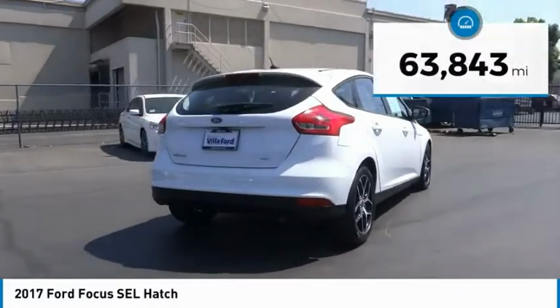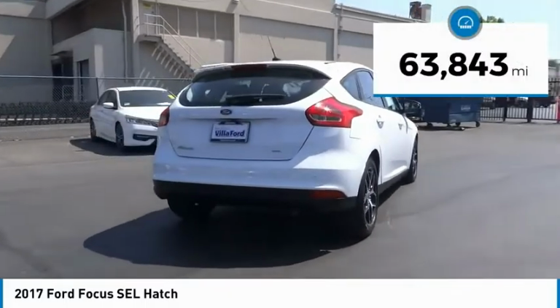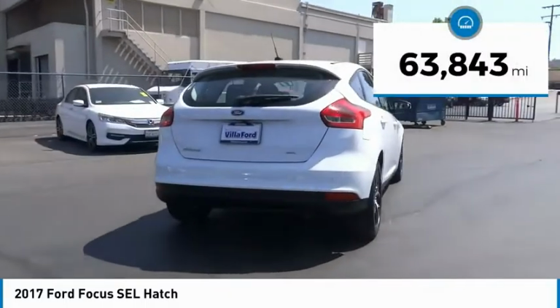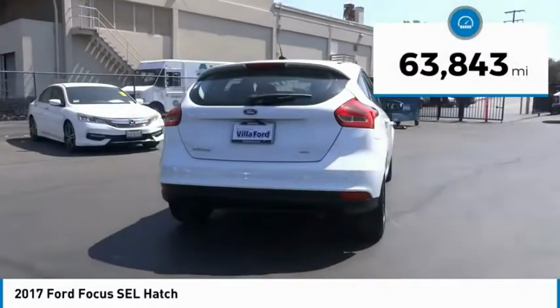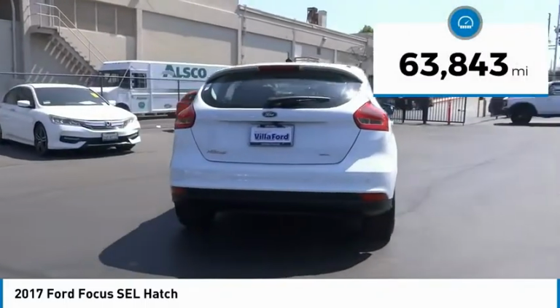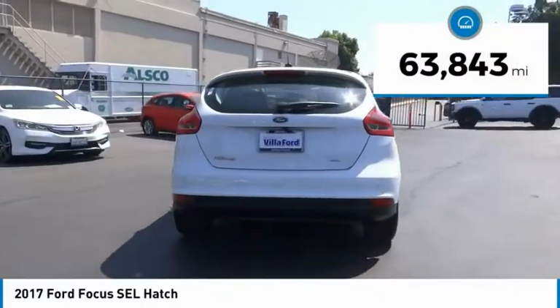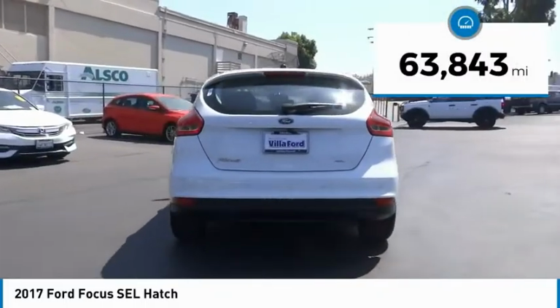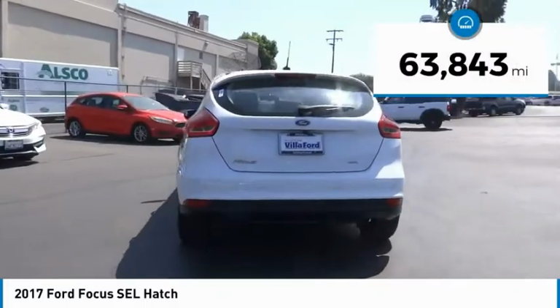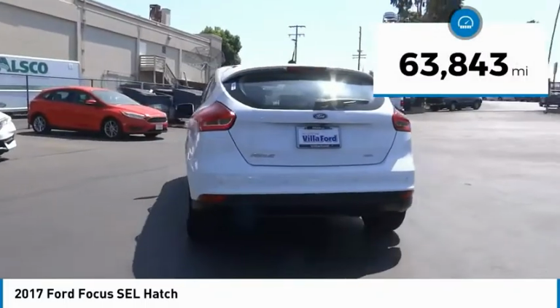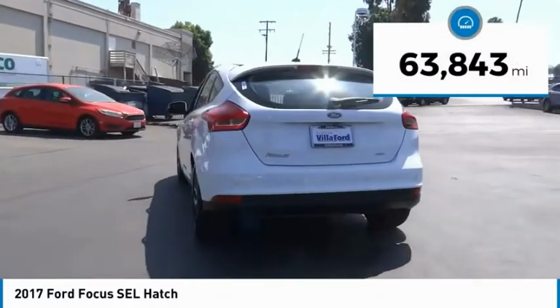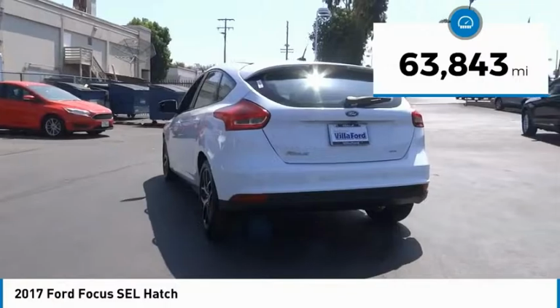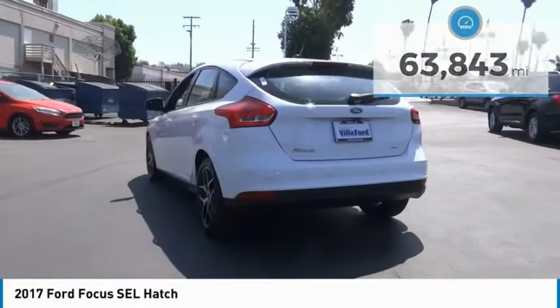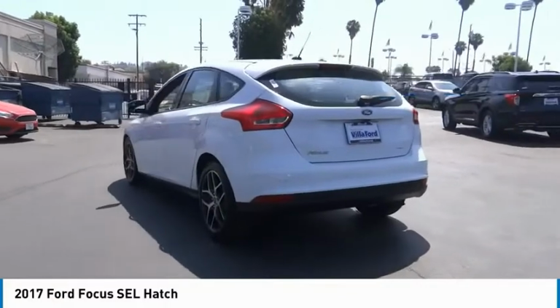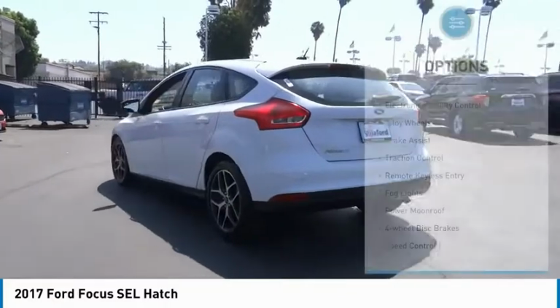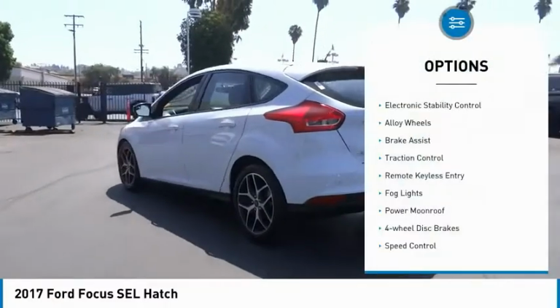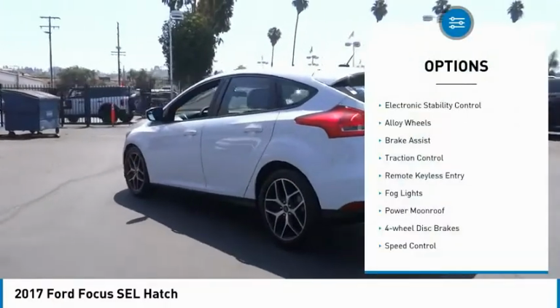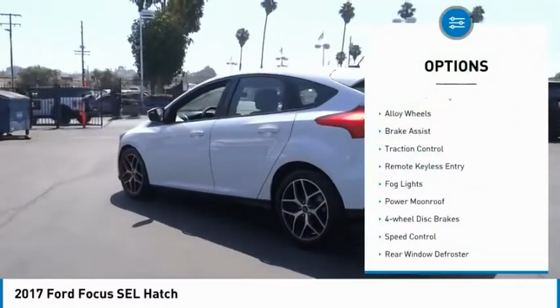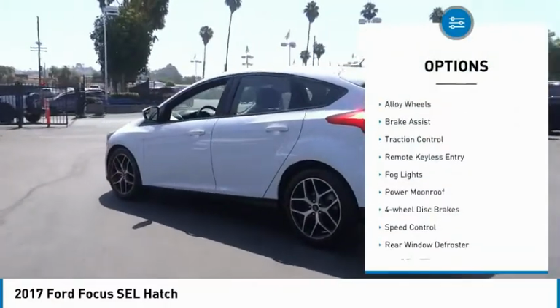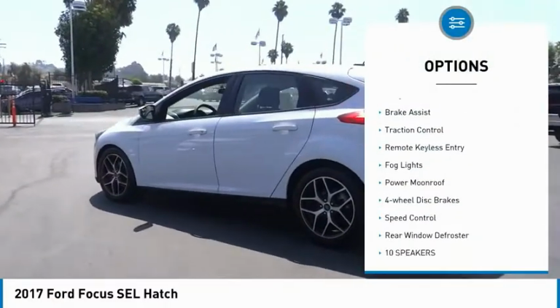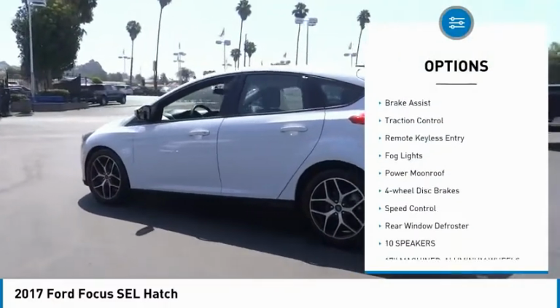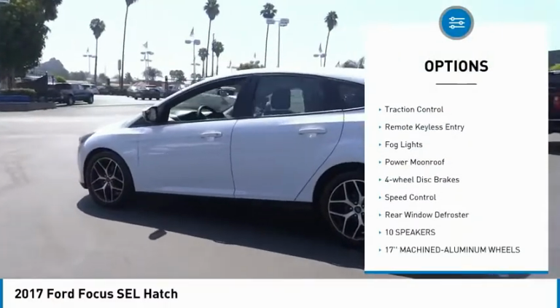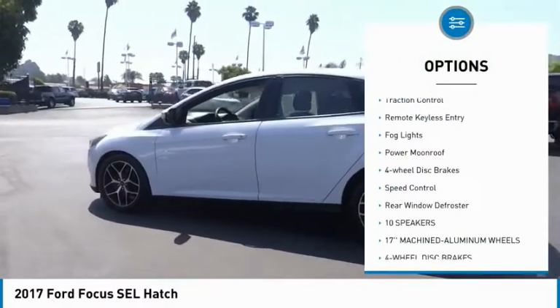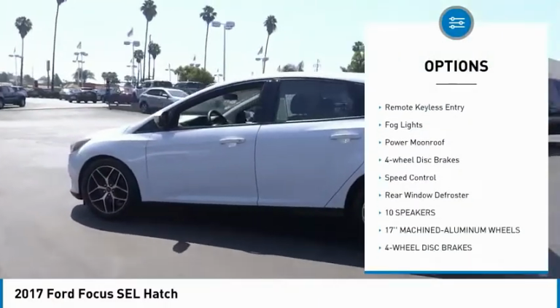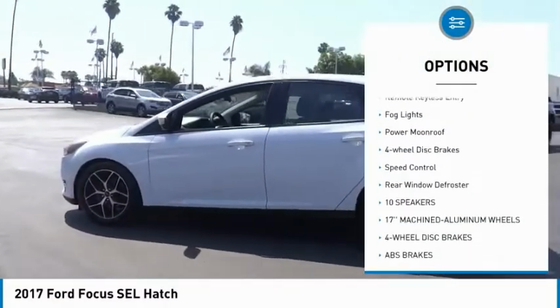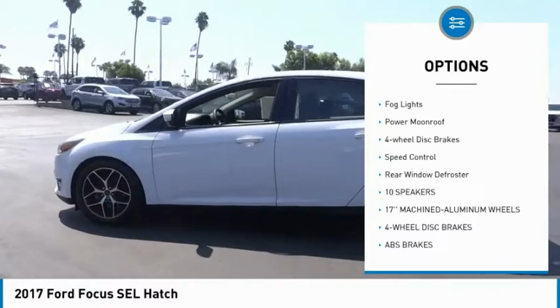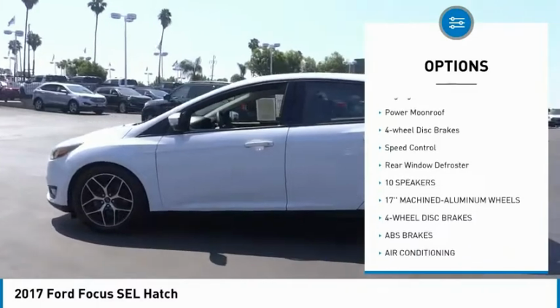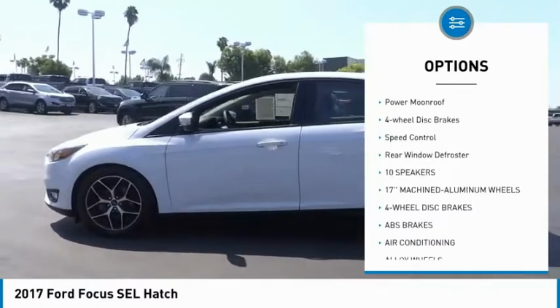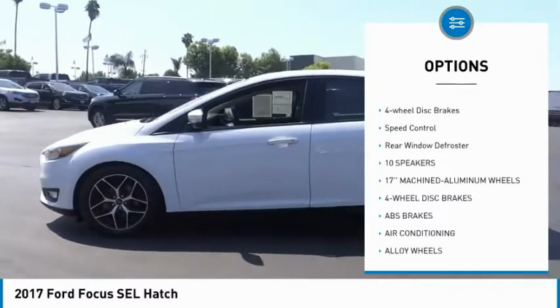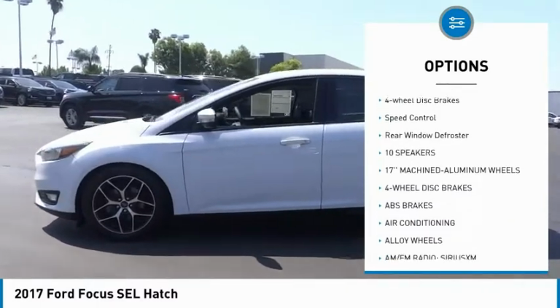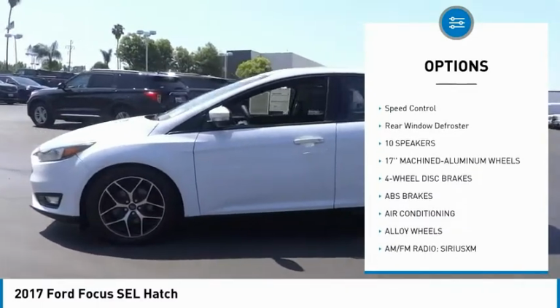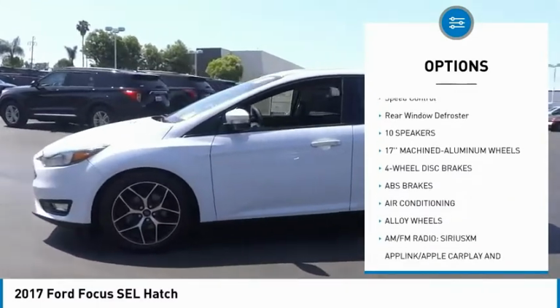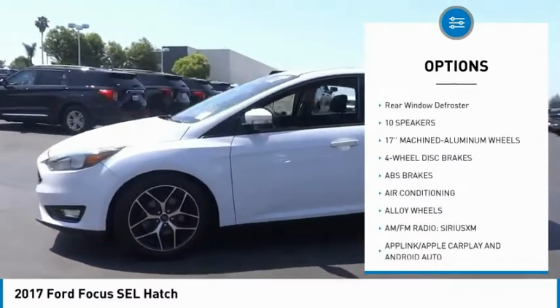This vehicle has less than 65,000 miles. Here are some of this vehicle's great options: electronic stability control, alloy wheels, brake assist, traction control, remote keyless entry.